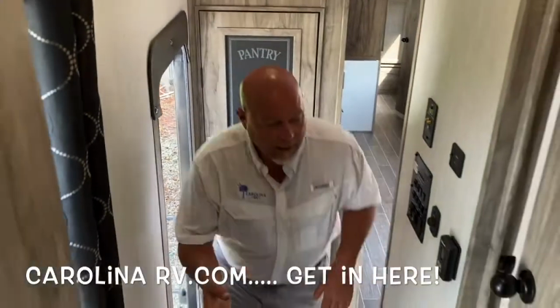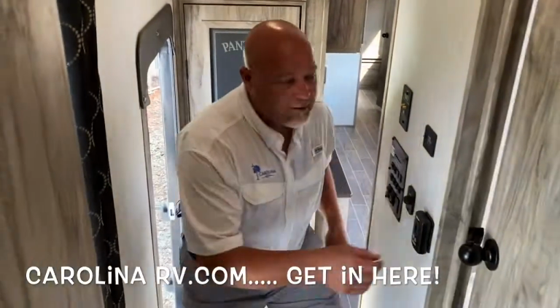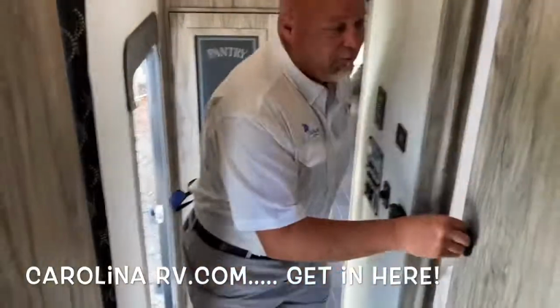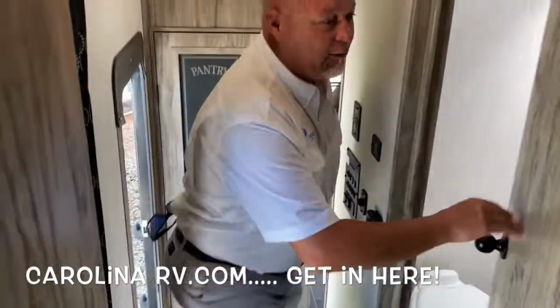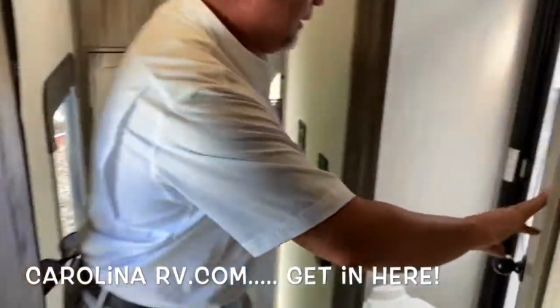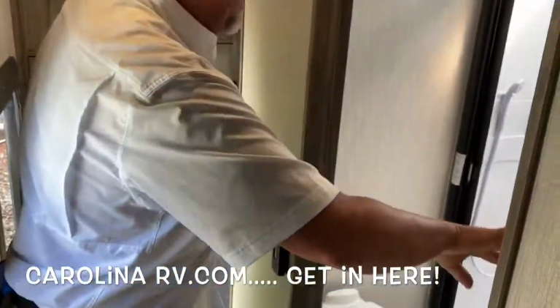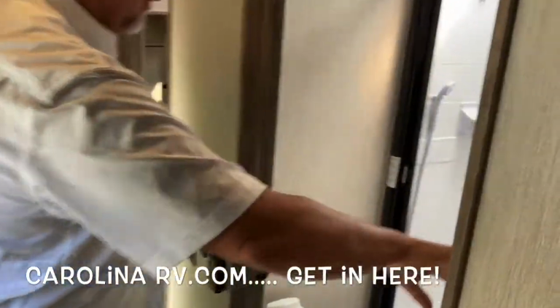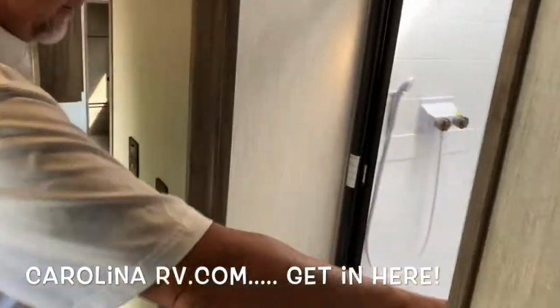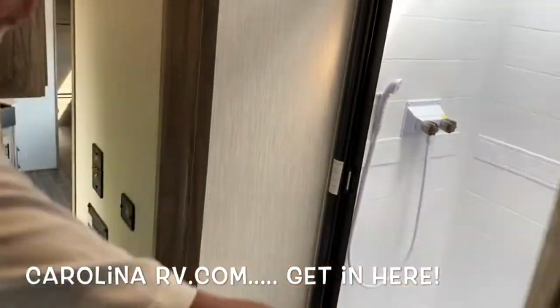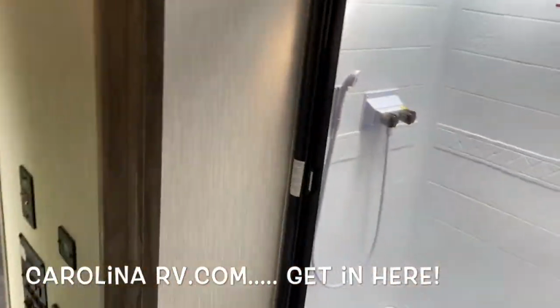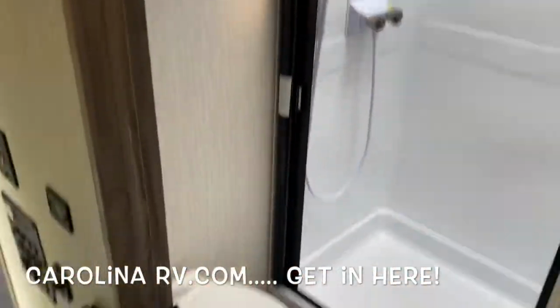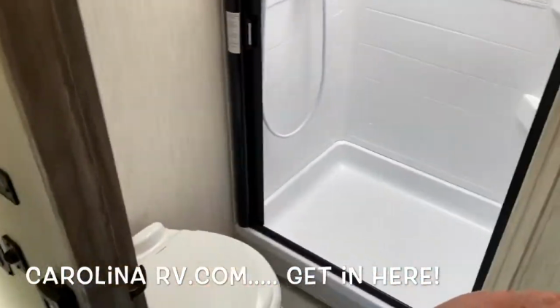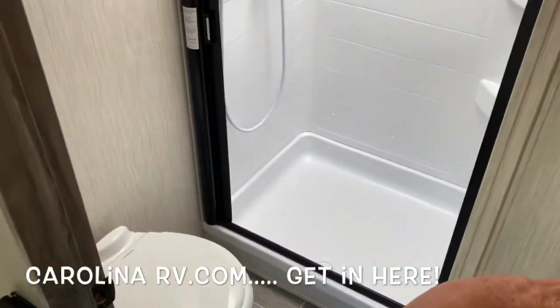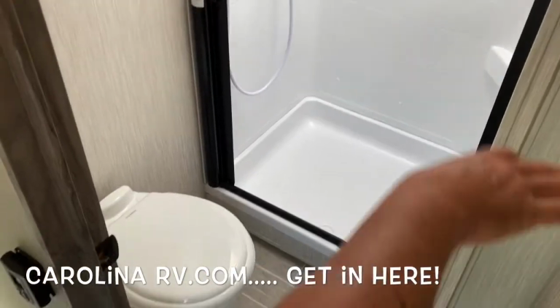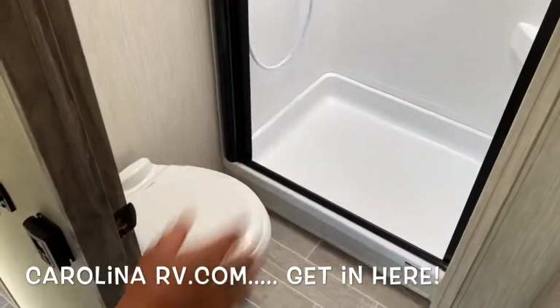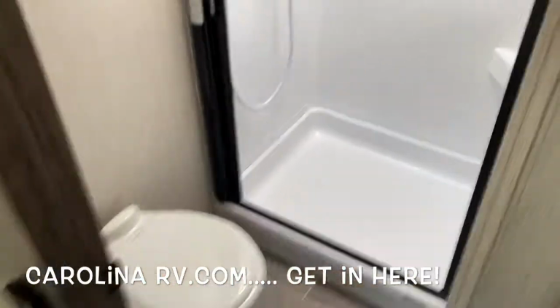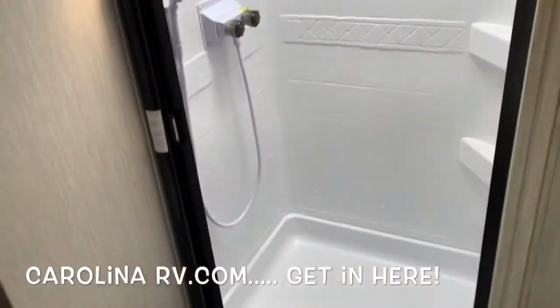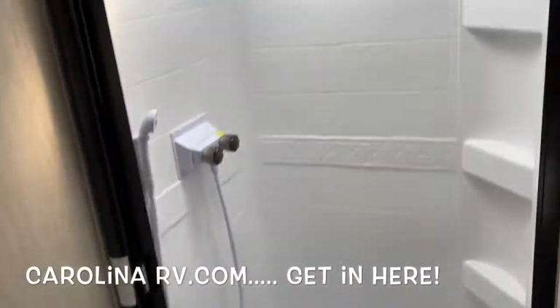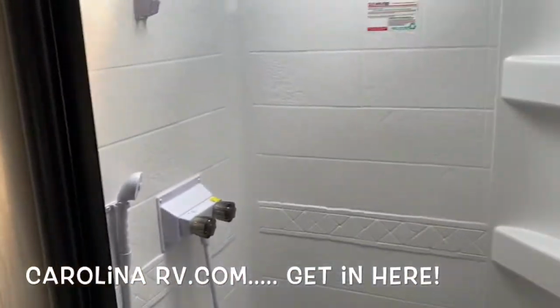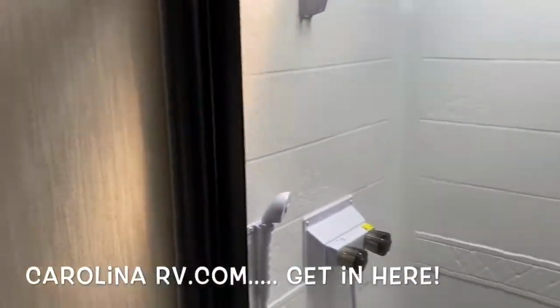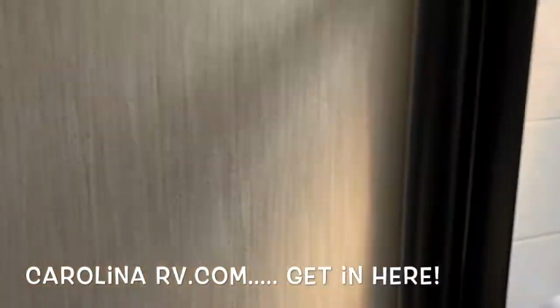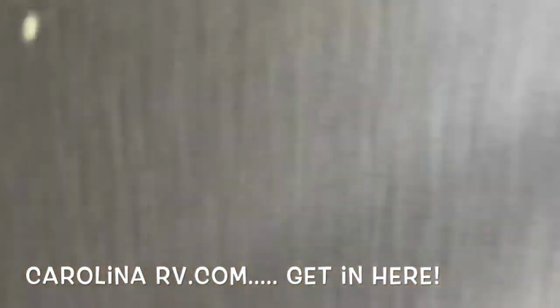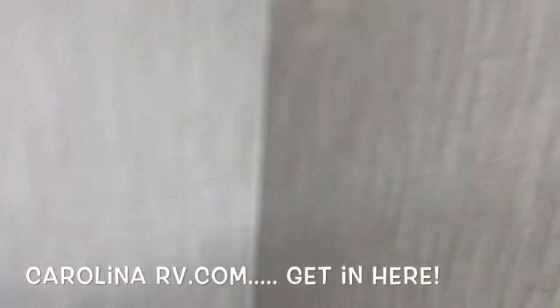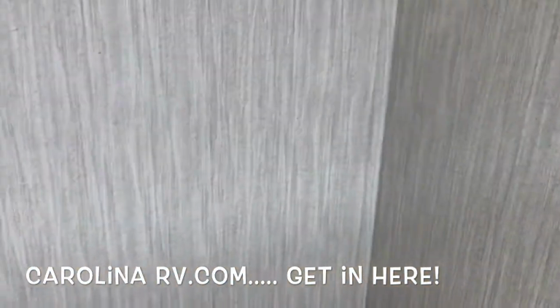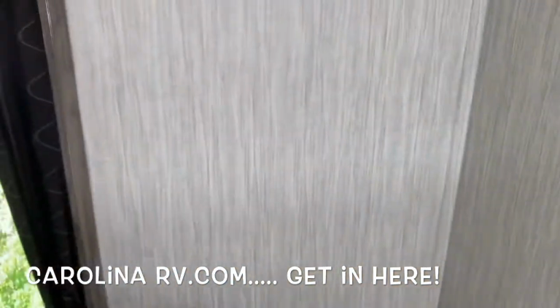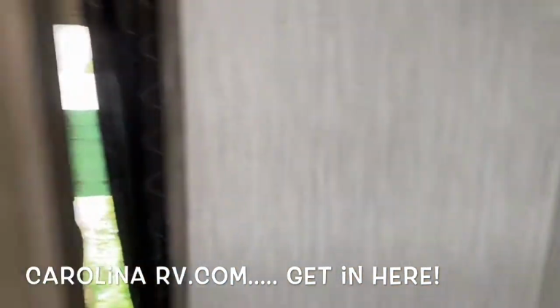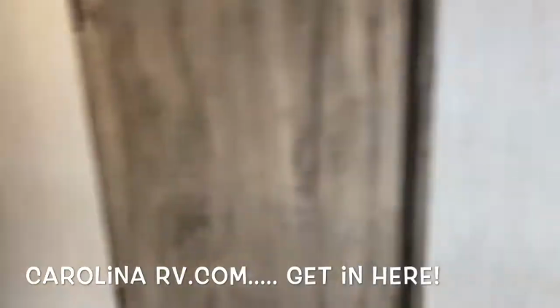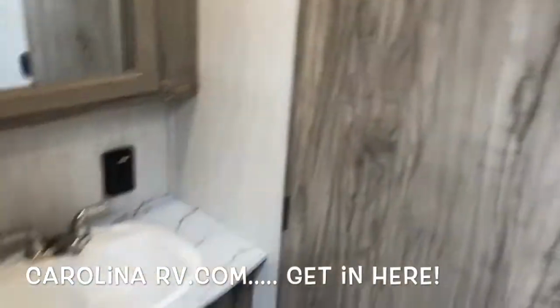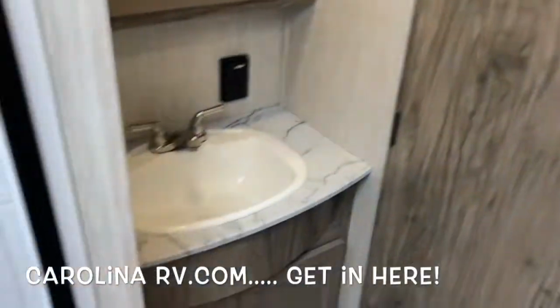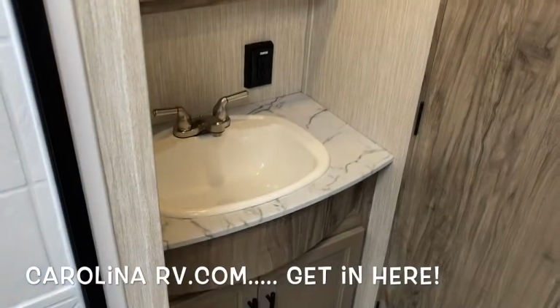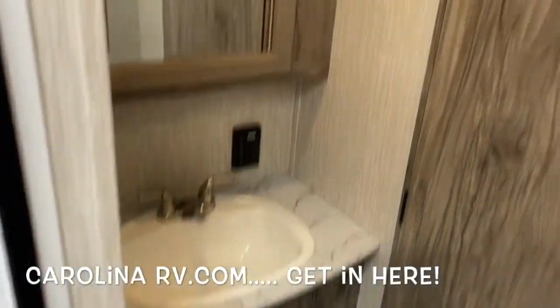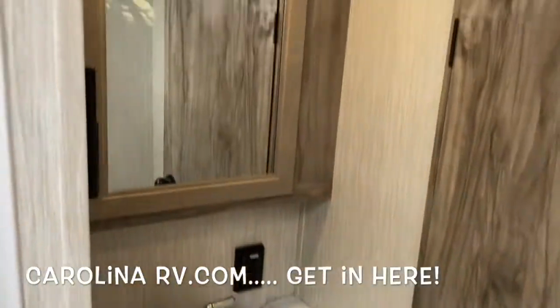We've got the bathroom with a nice walk-in shower. Just beautiful decor. Take a look at the sink area — there's all kinds of space throughout.